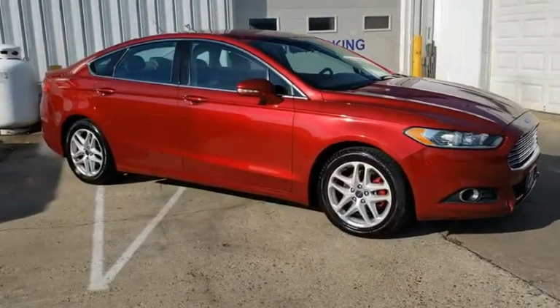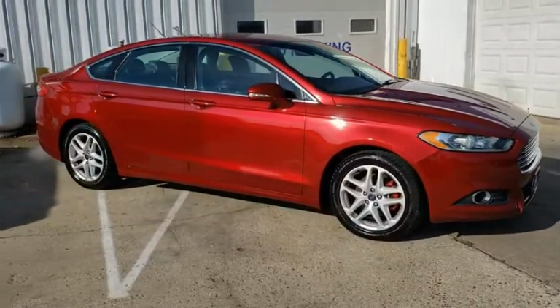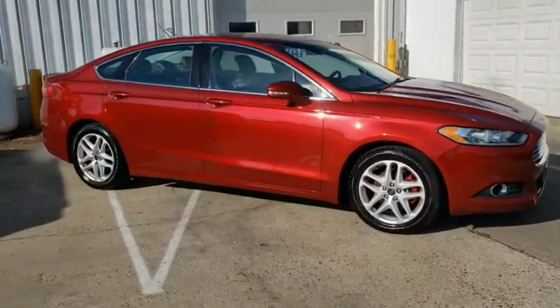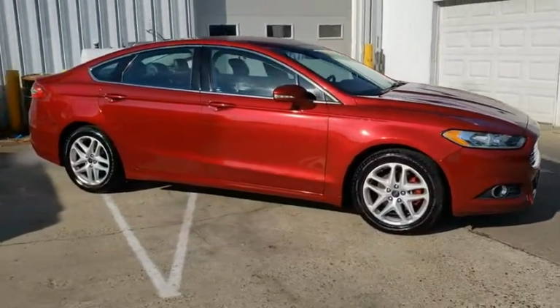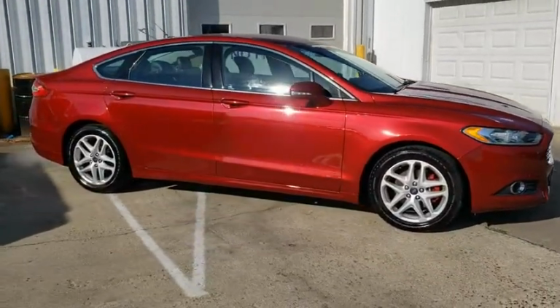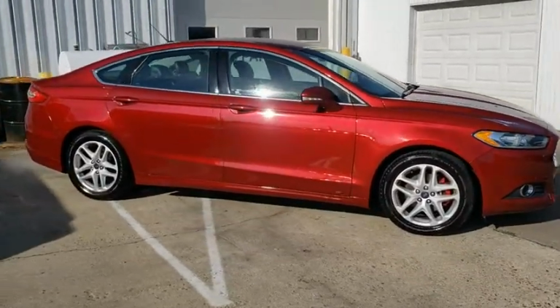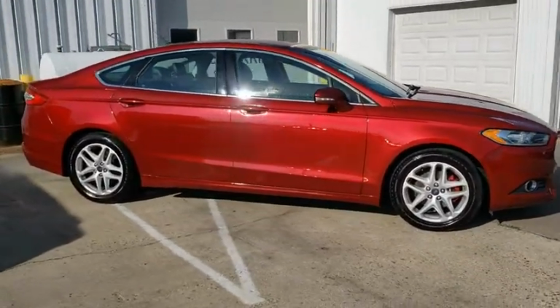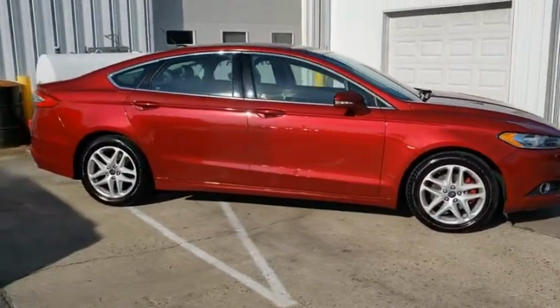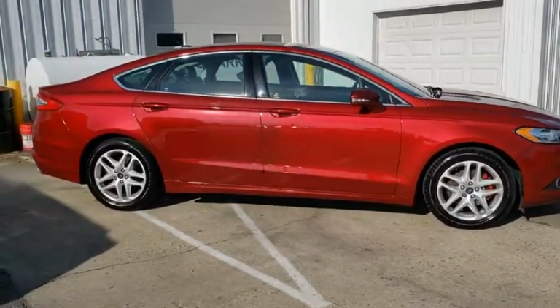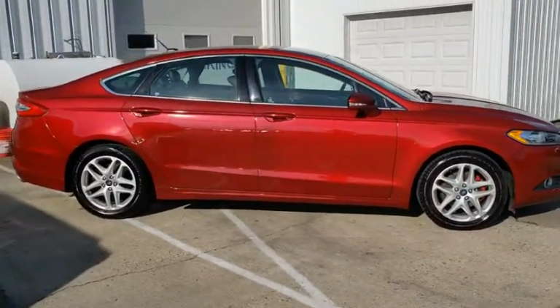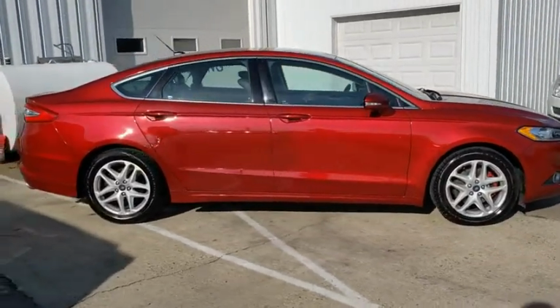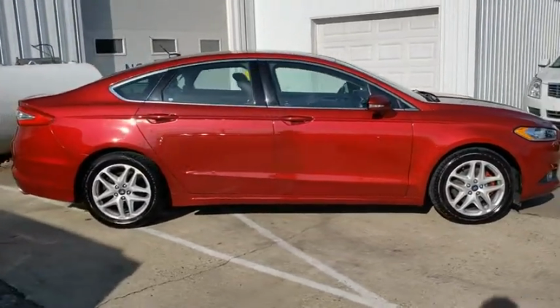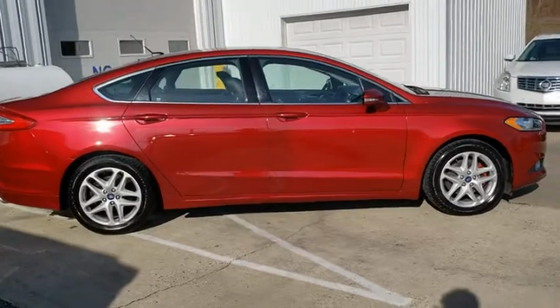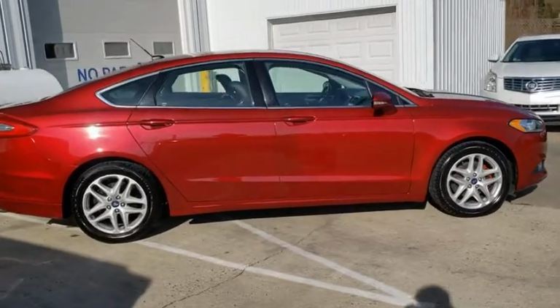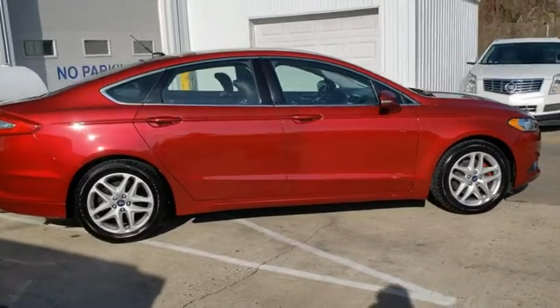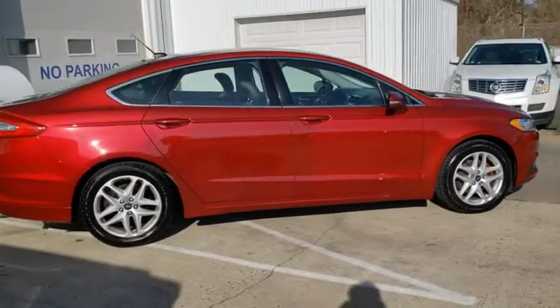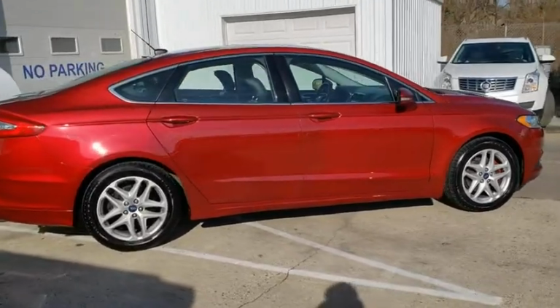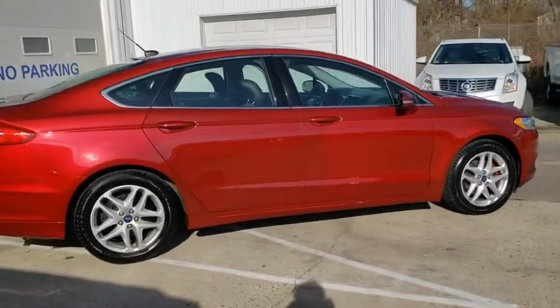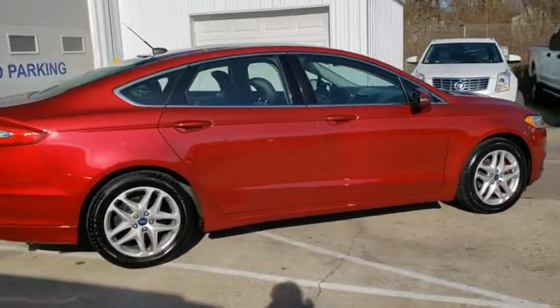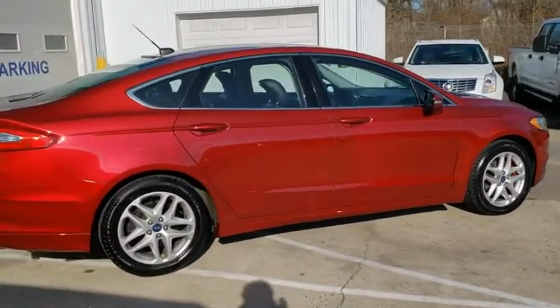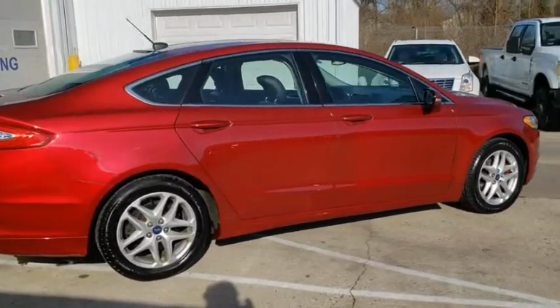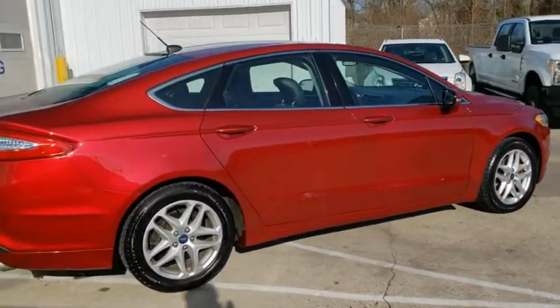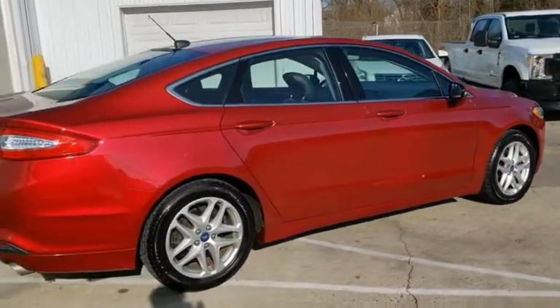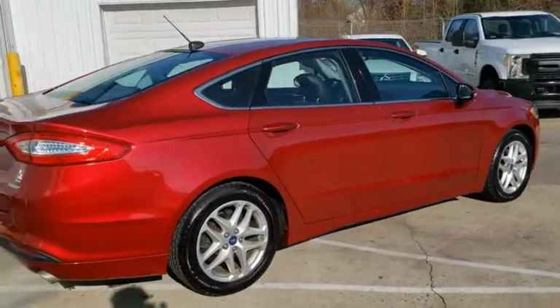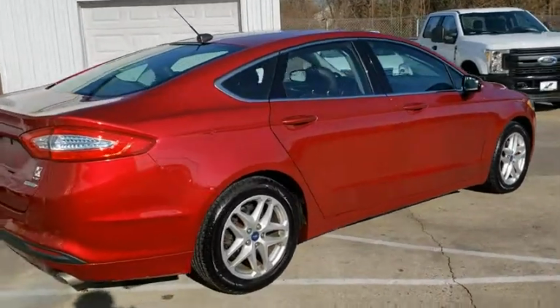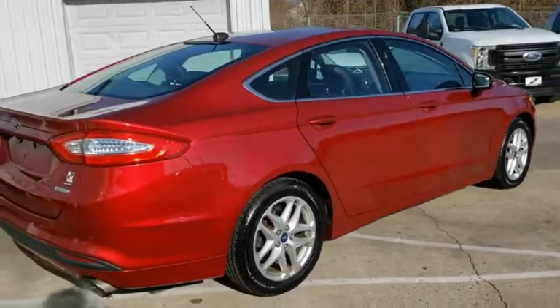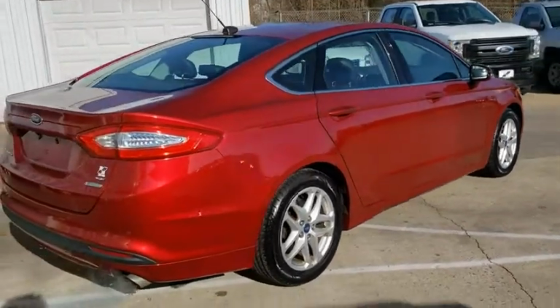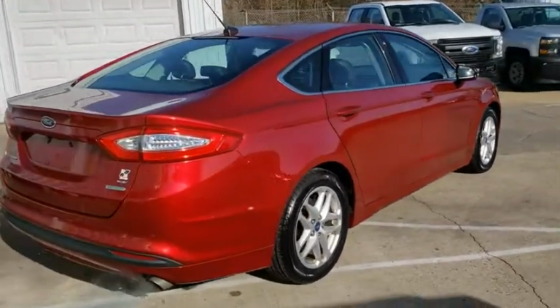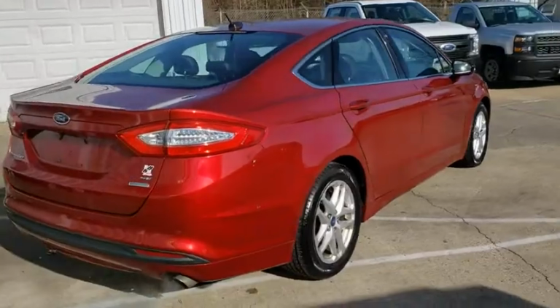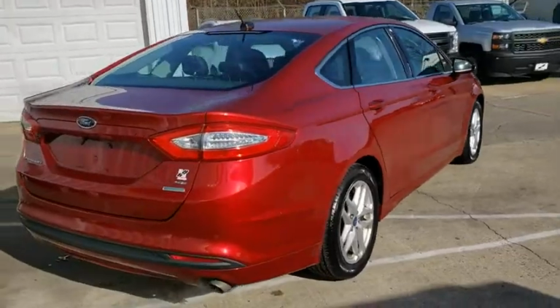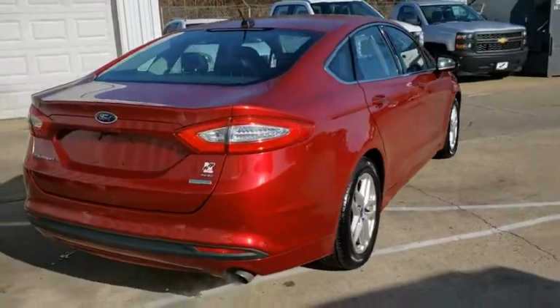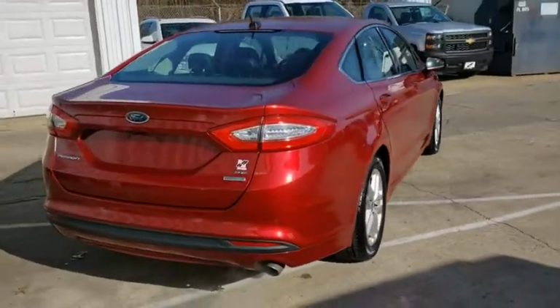Here are some of this vehicle's great options: traction control, dual airbags, alloy wheels, power steering, four-wheel disc brakes, trip computer.